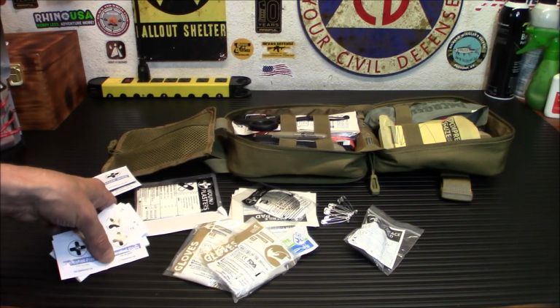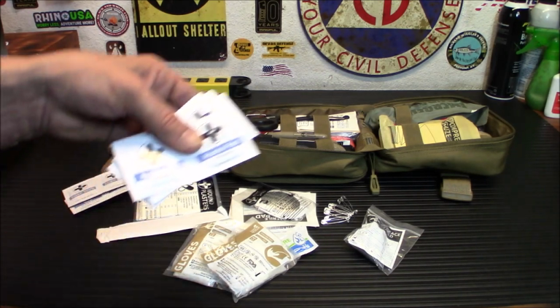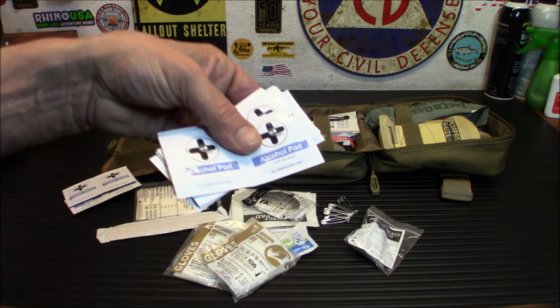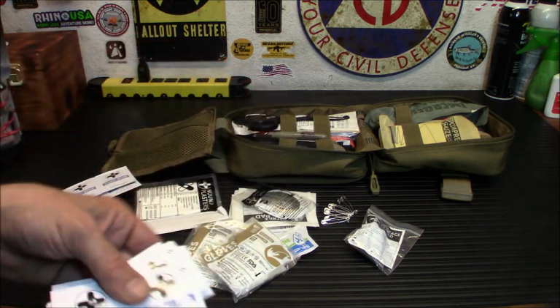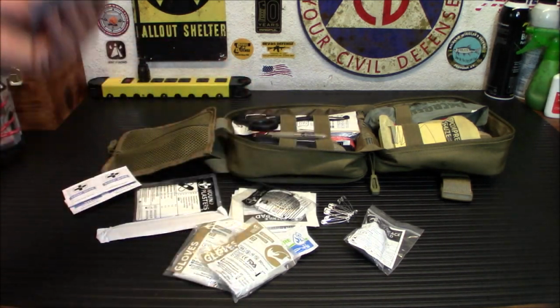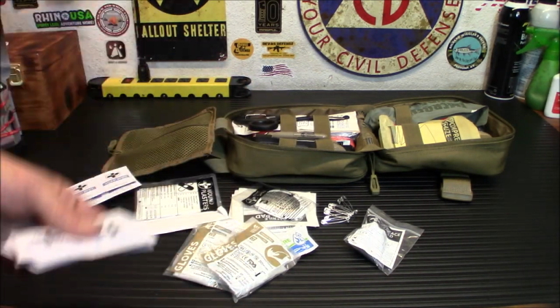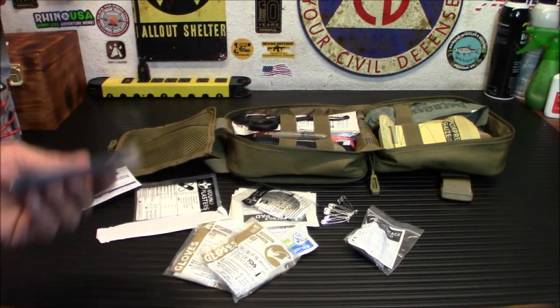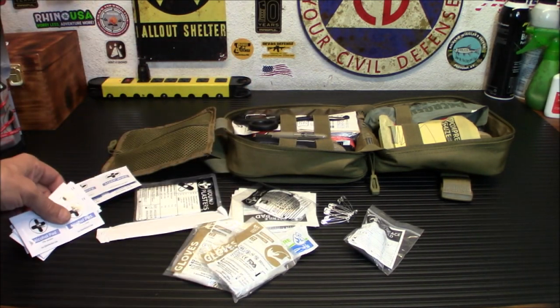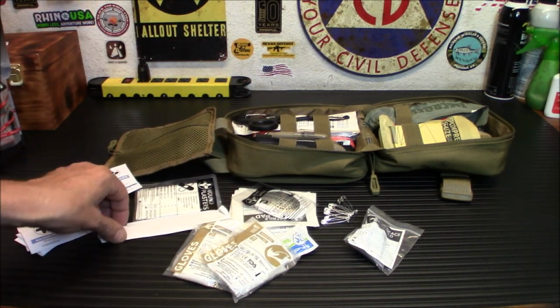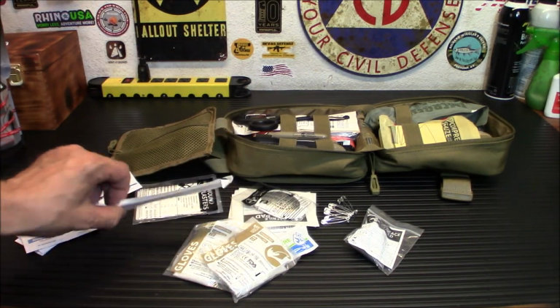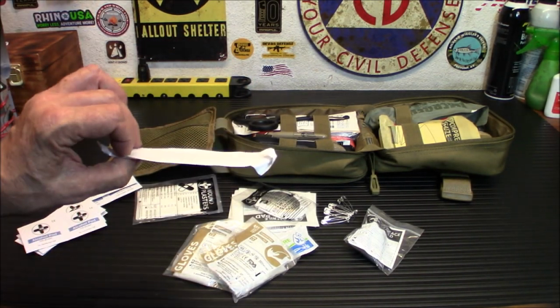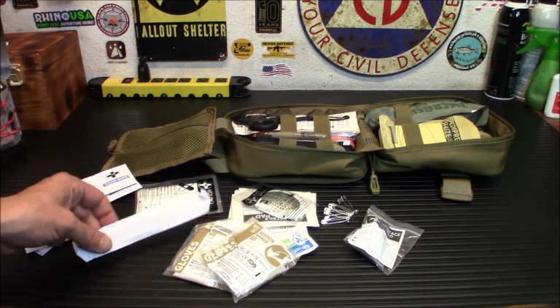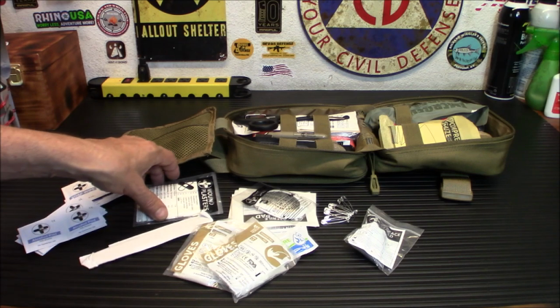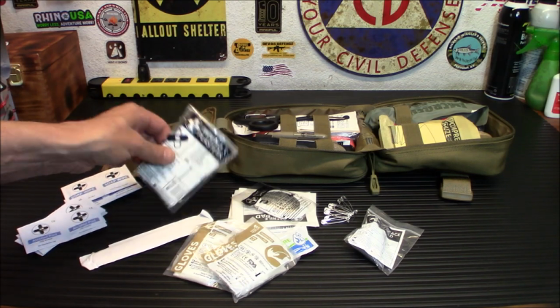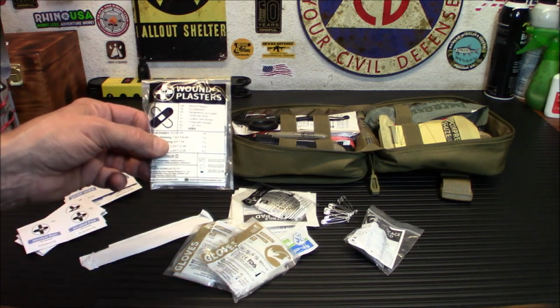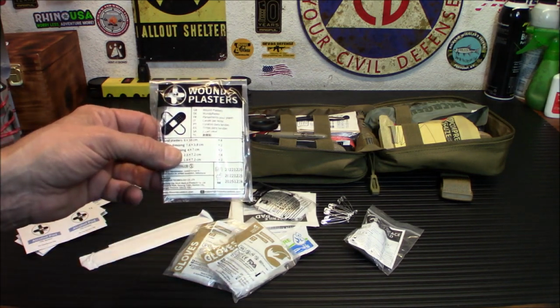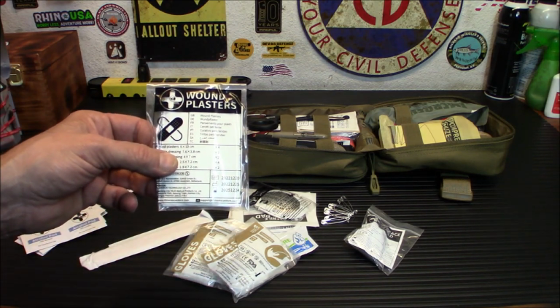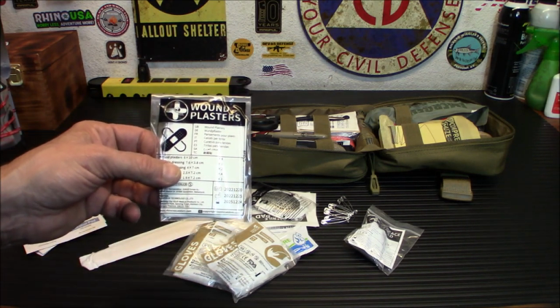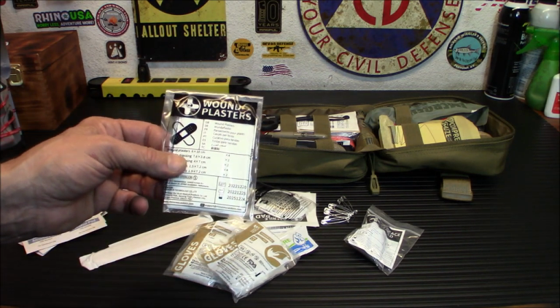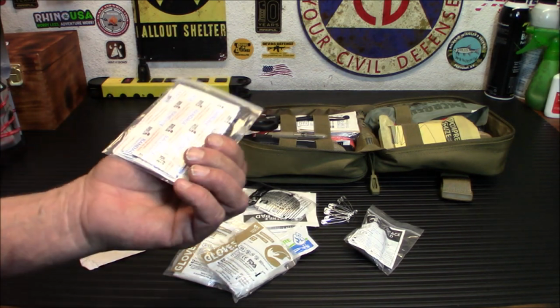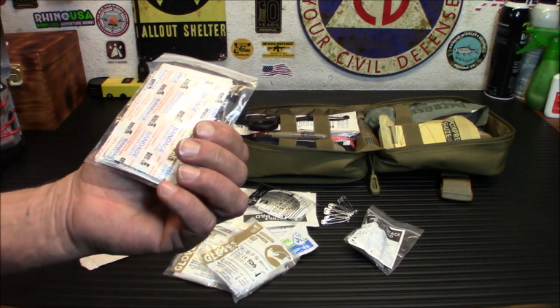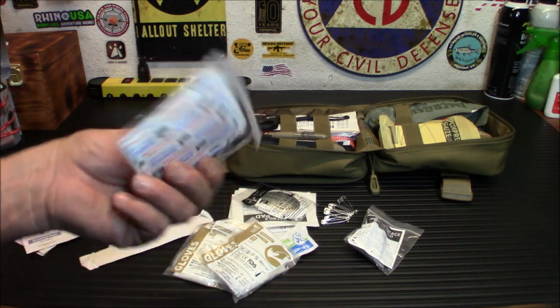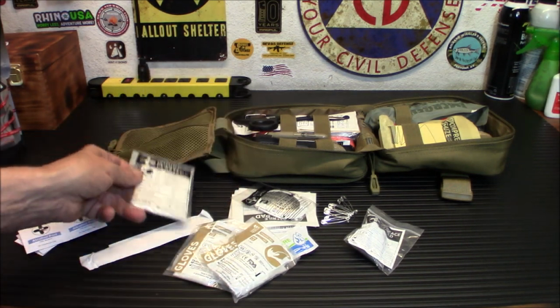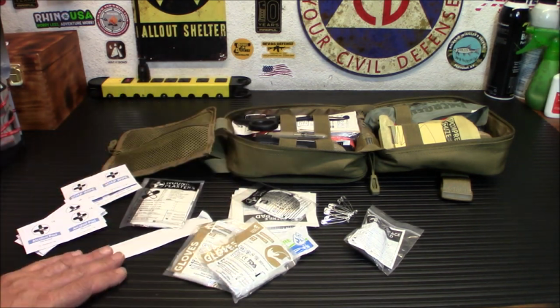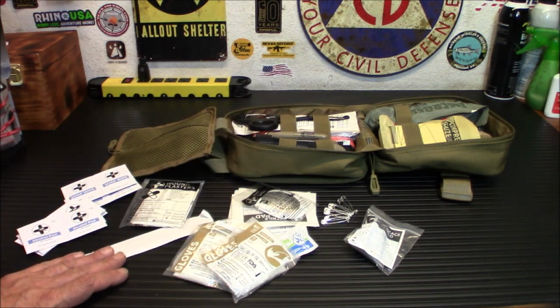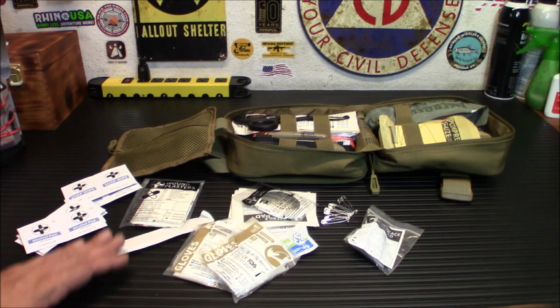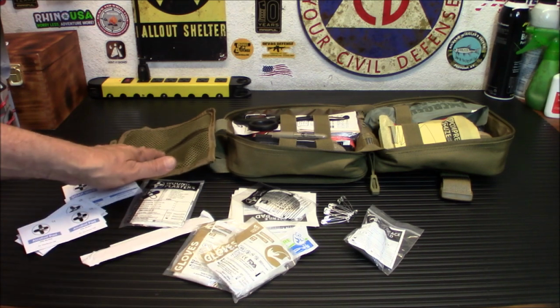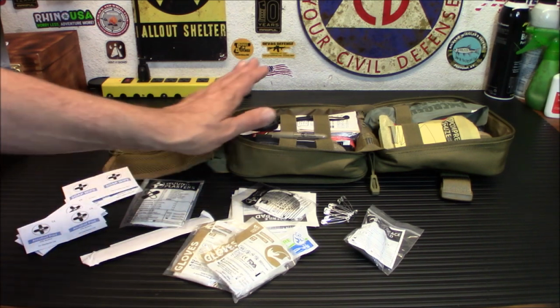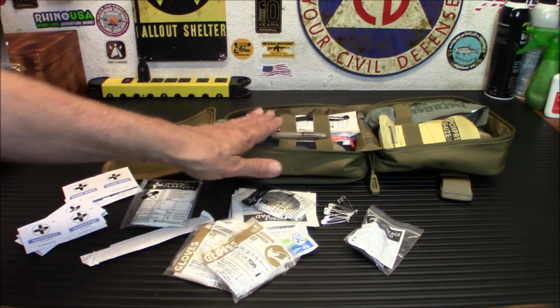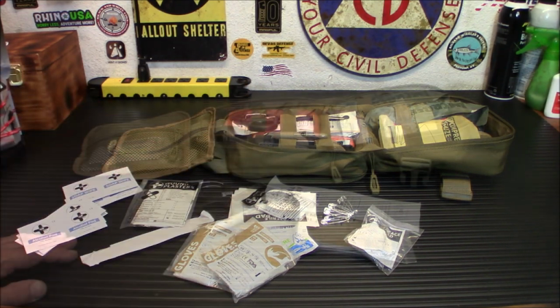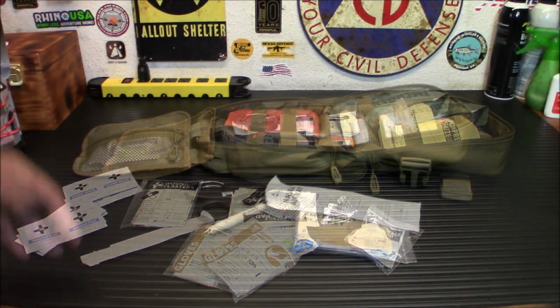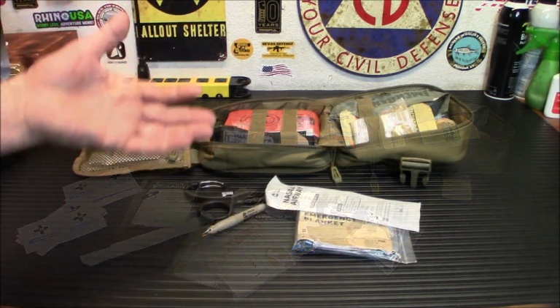BZK antiseptic swabs, soap wipes, a bunch of alcohol pads — which are pretty much all you need honestly — a tongue depressor, and wound plasters, essentially bandages. Very handy stuff. That covers this little pouch.